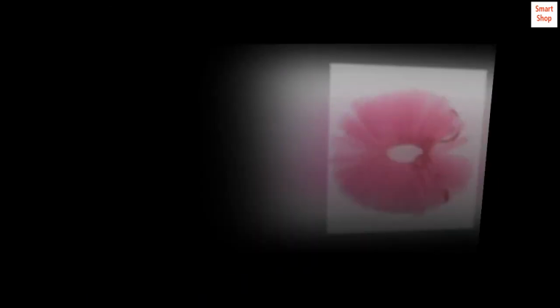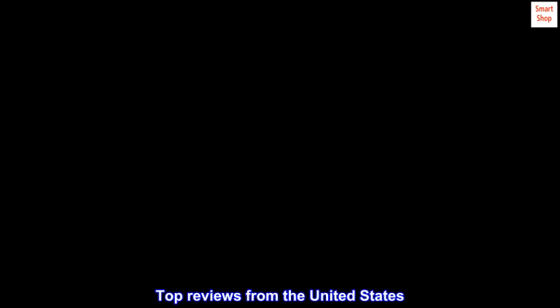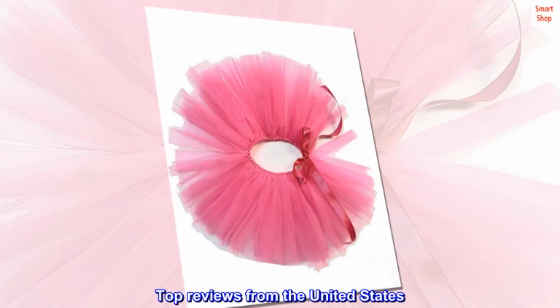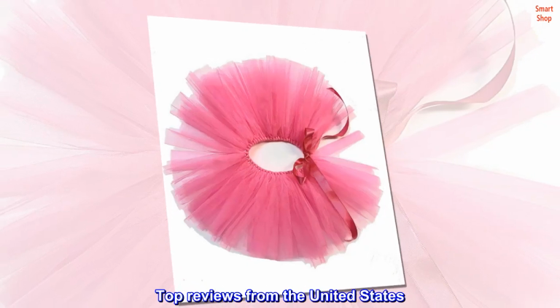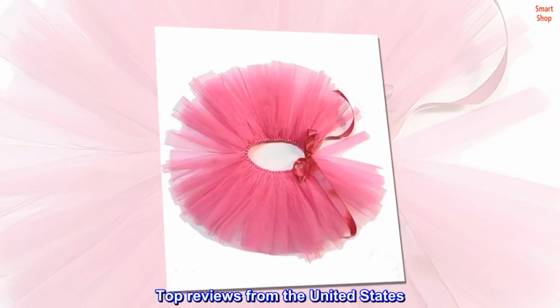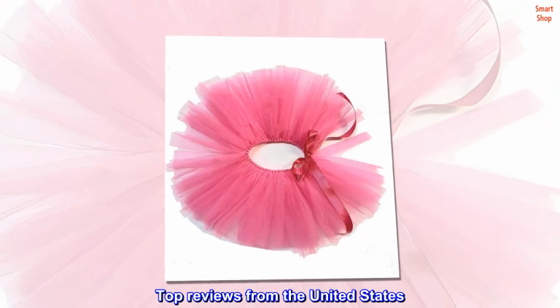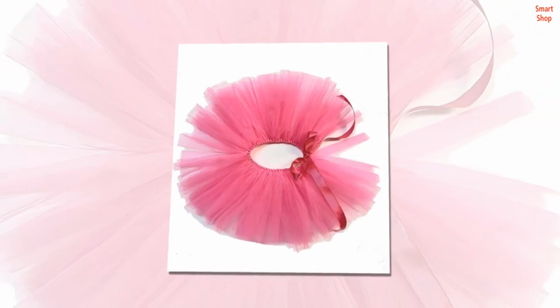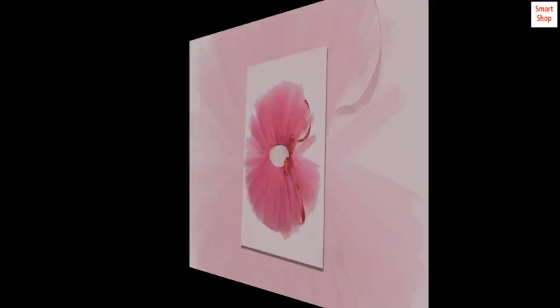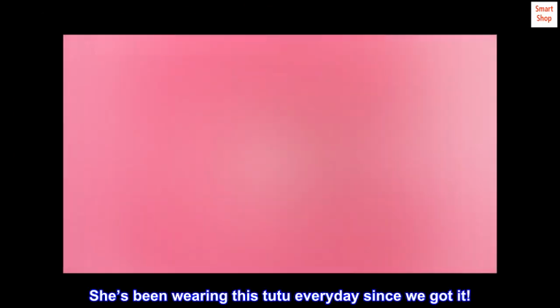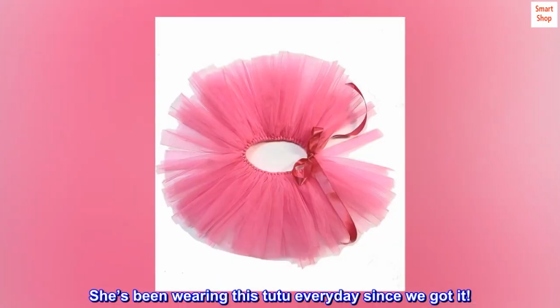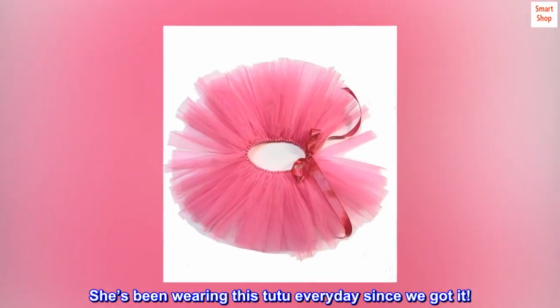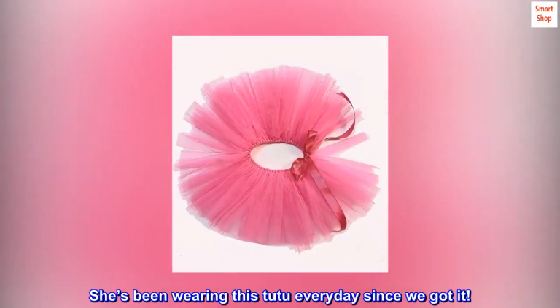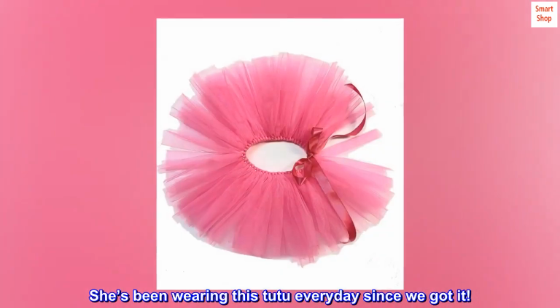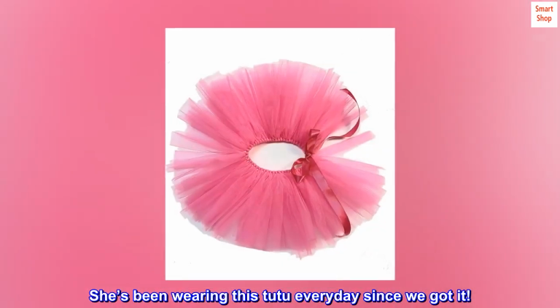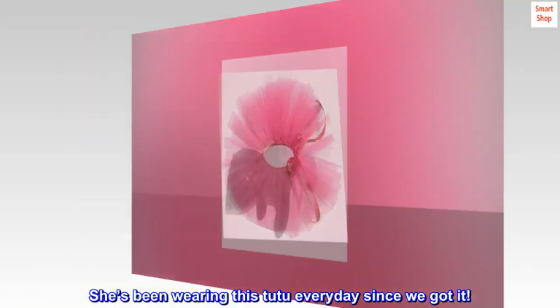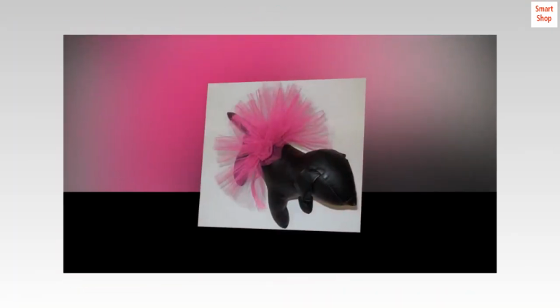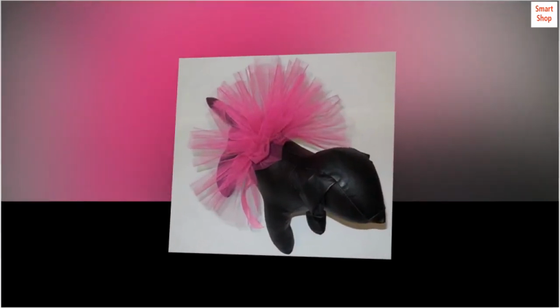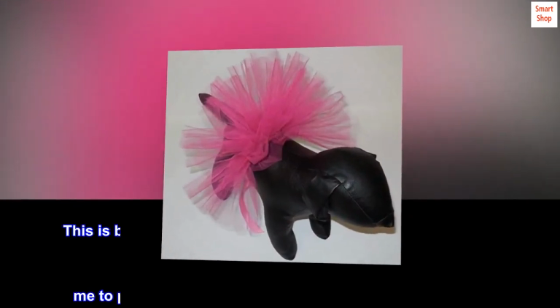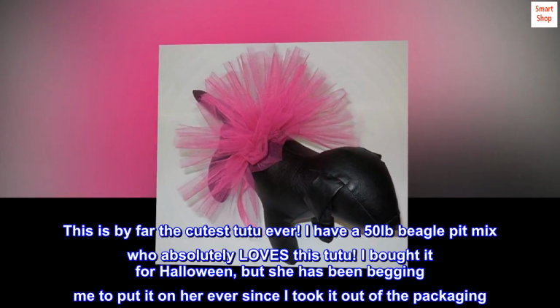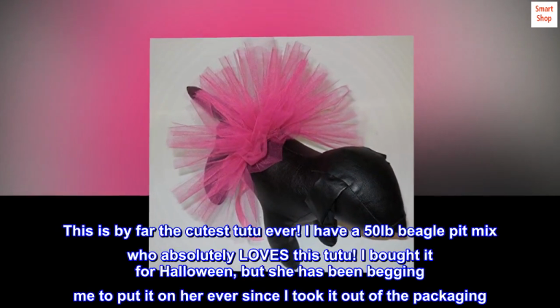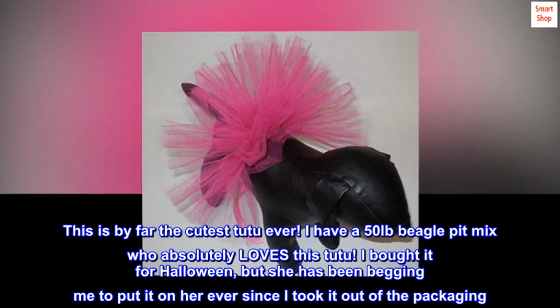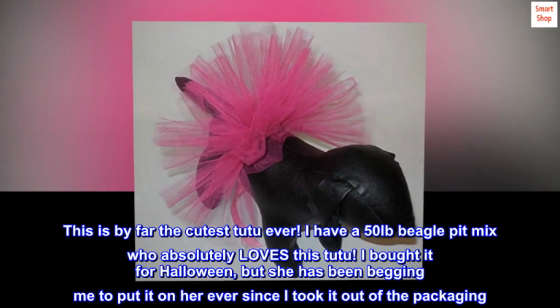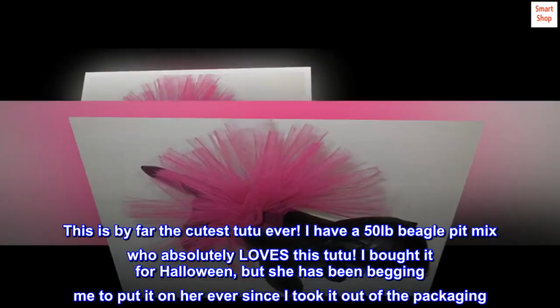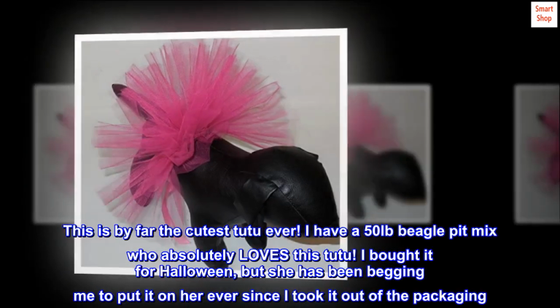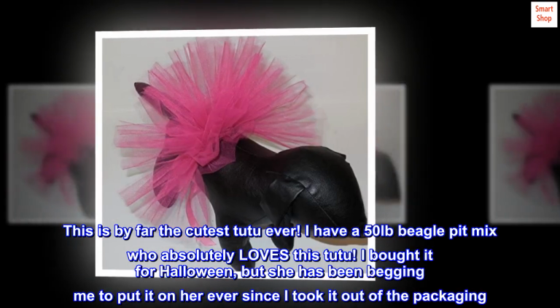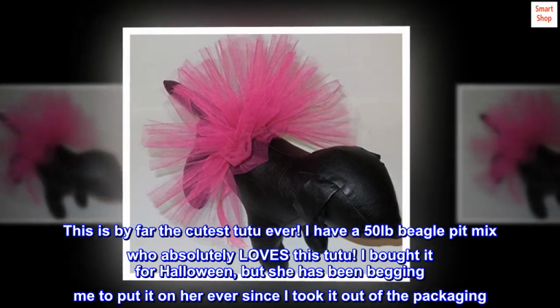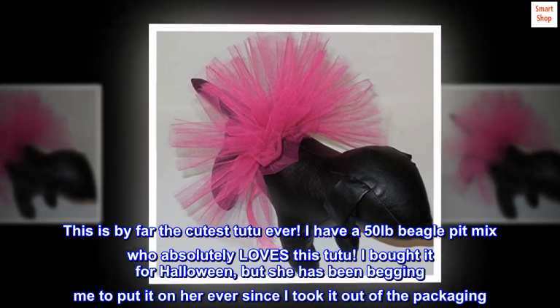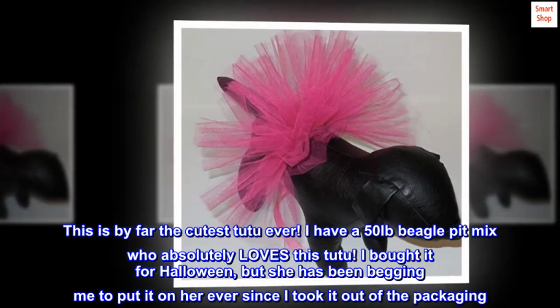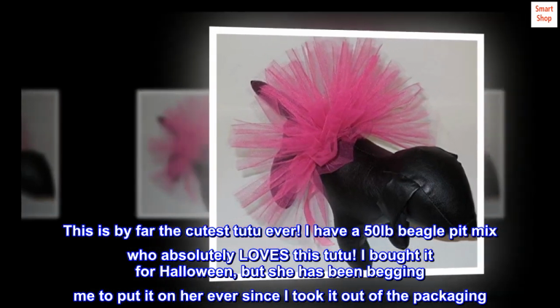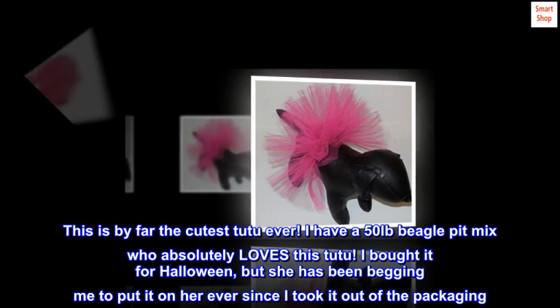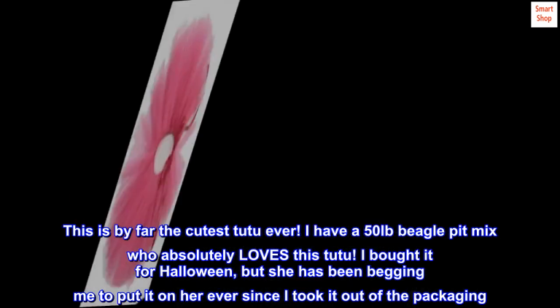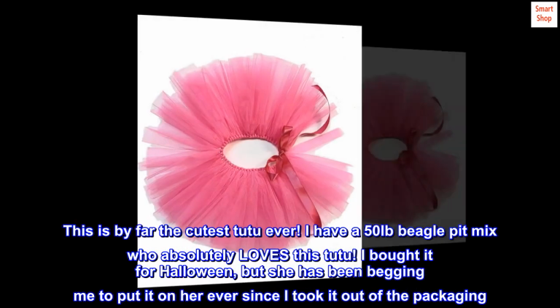Top reviews from the United States. She's been wearing this tutu every day since we got it. This is by far the cutest tutu ever. I have a 50 pound beagle pit mix who absolutely loves this tutu.